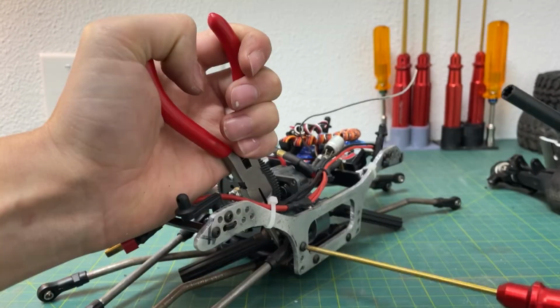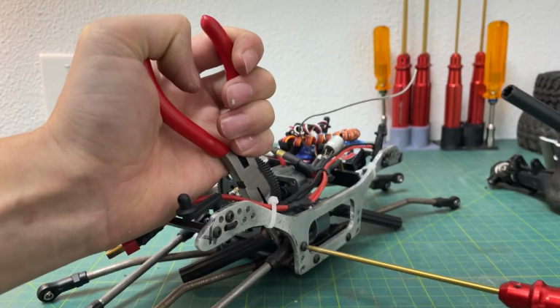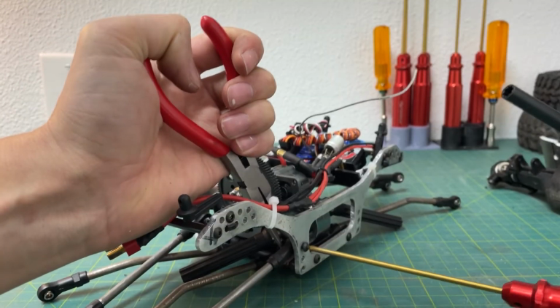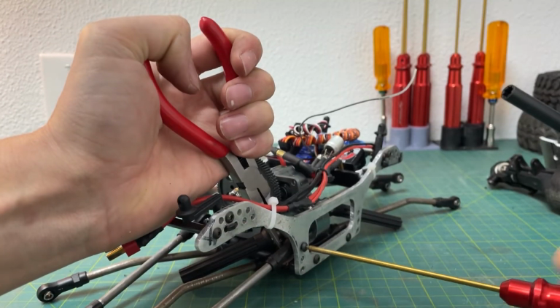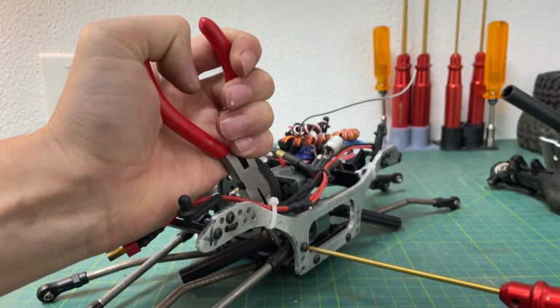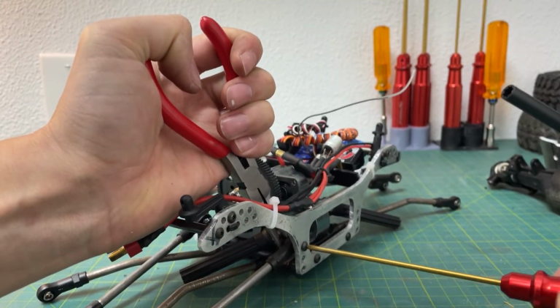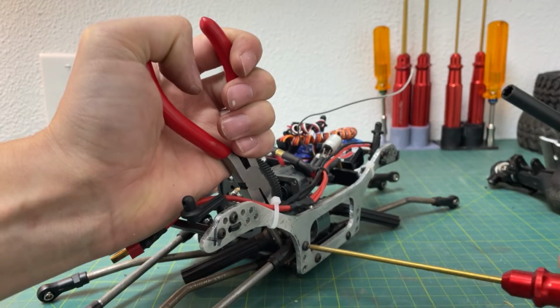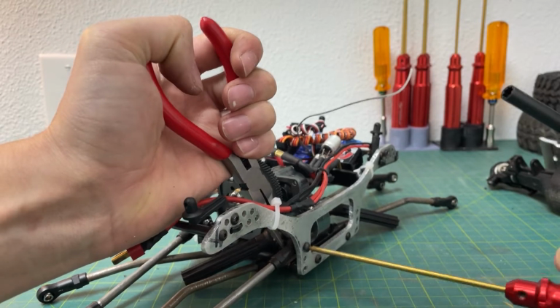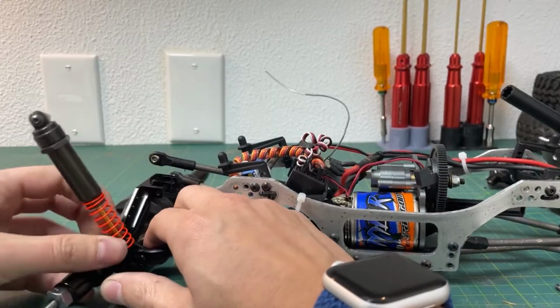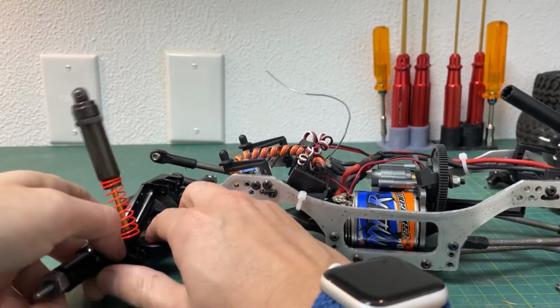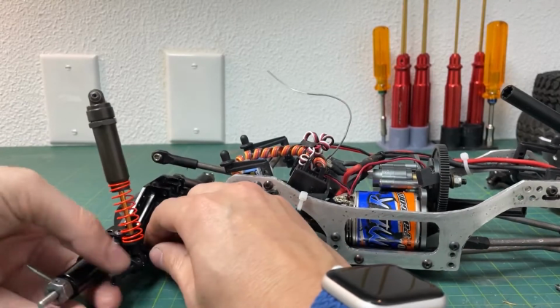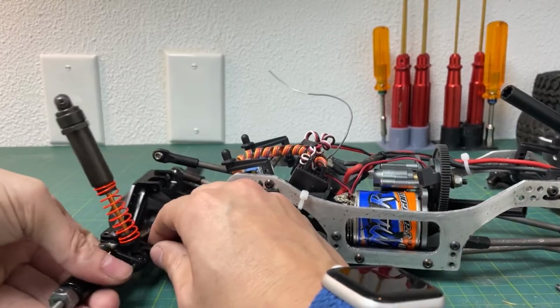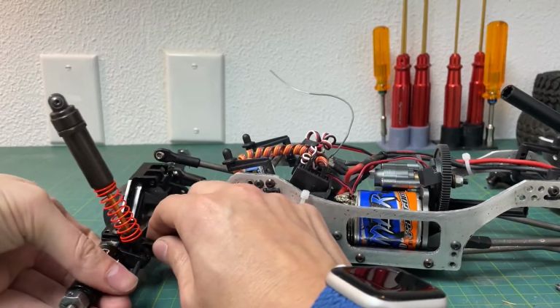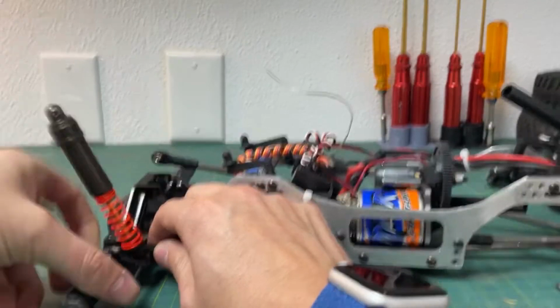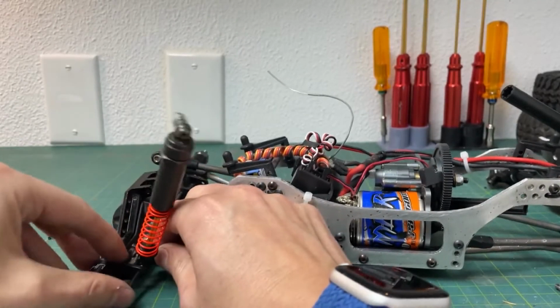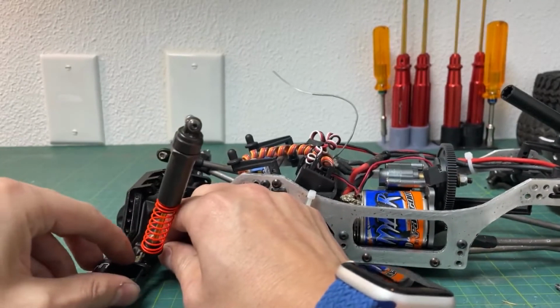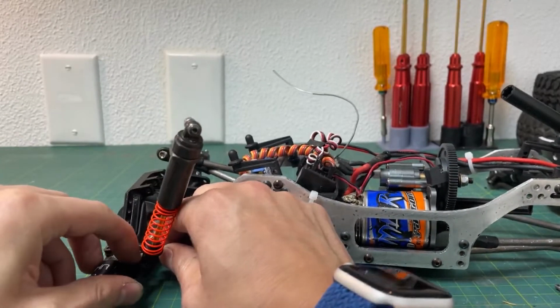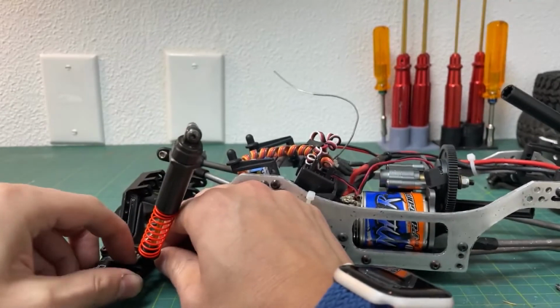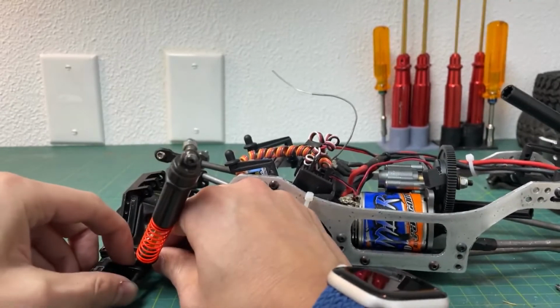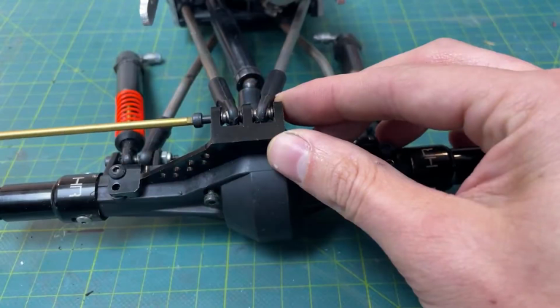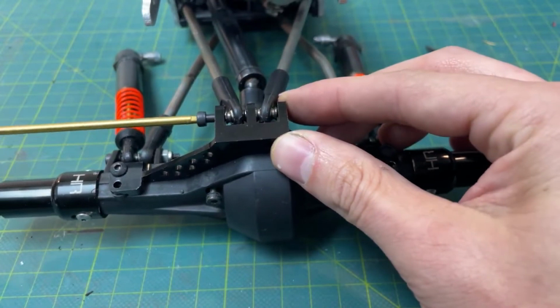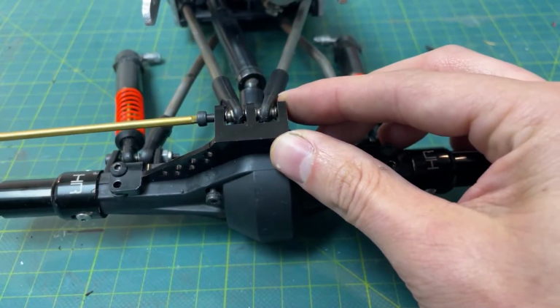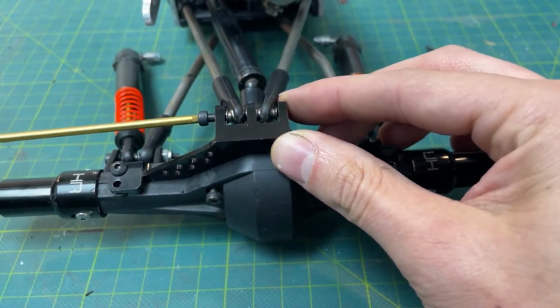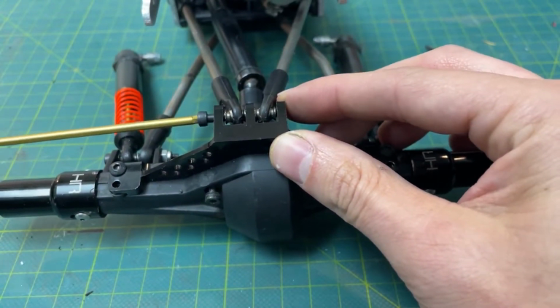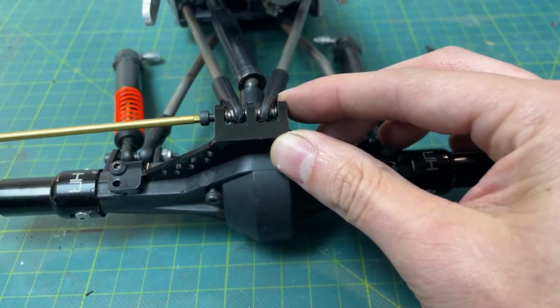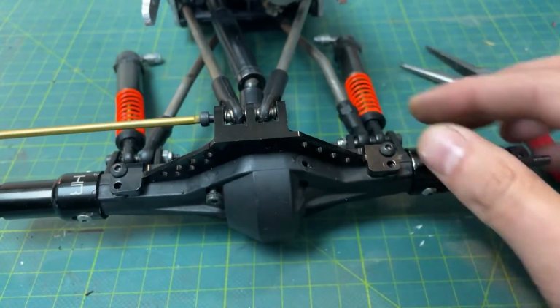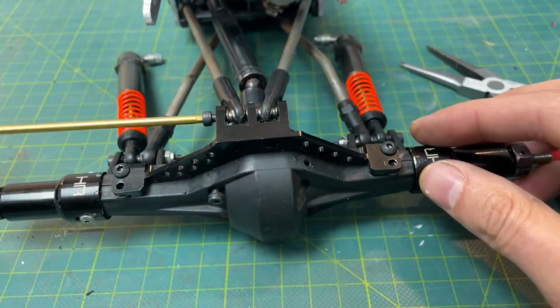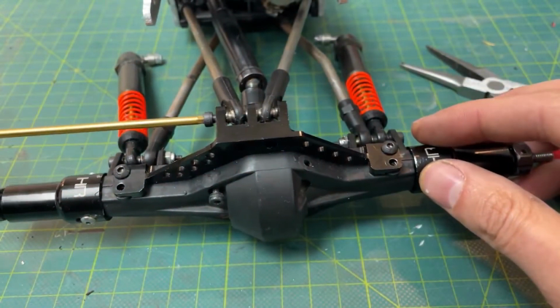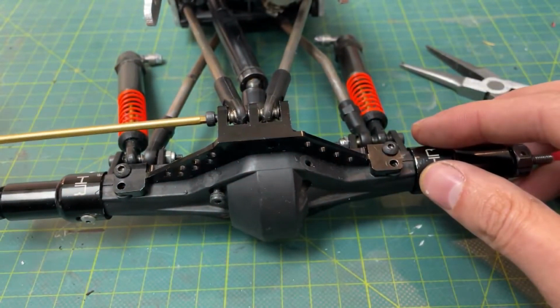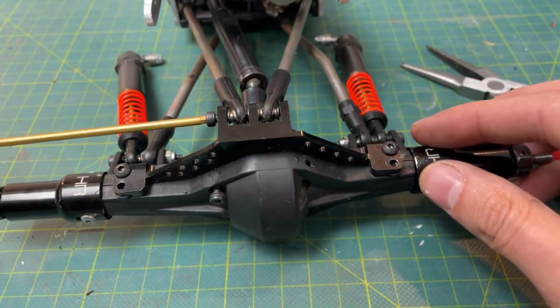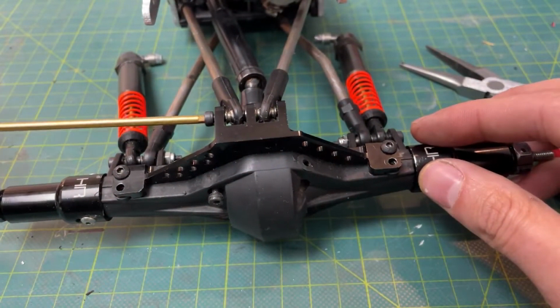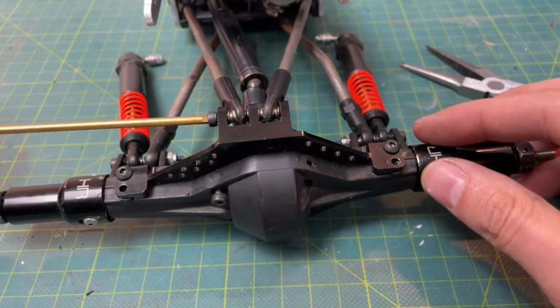It takes about 15 minutes or so per link to cut it to size and cut the threads in, so within a couple of hours you can have a full set of links that are the exact length that you need.